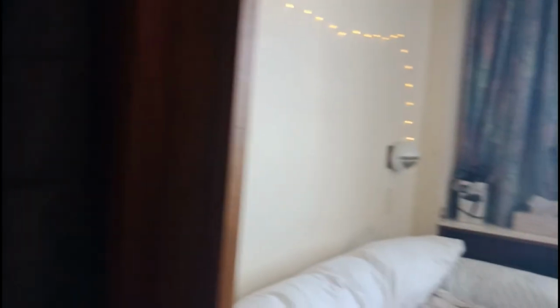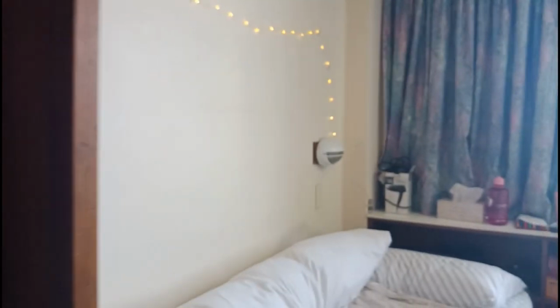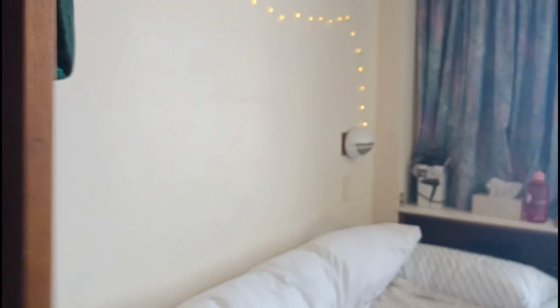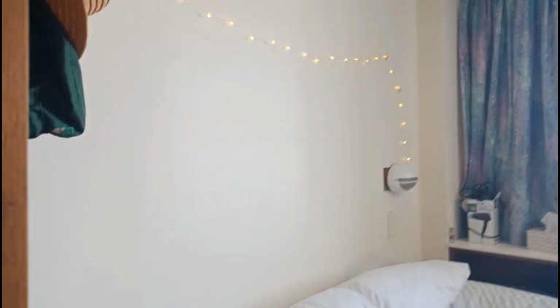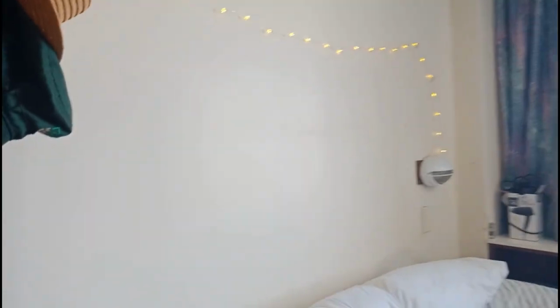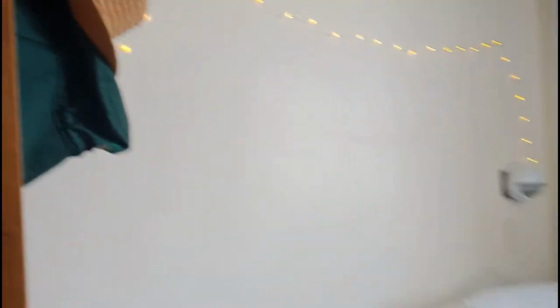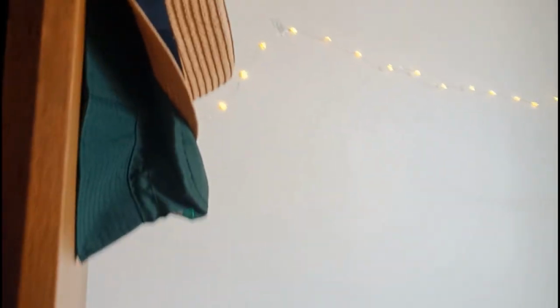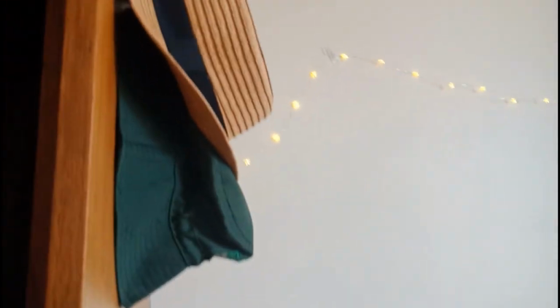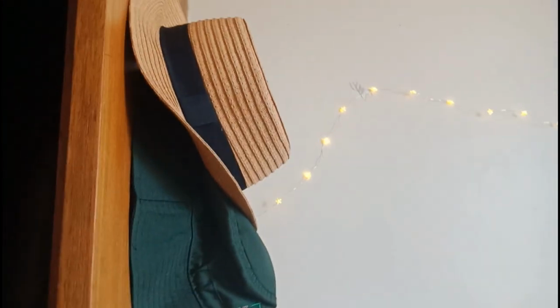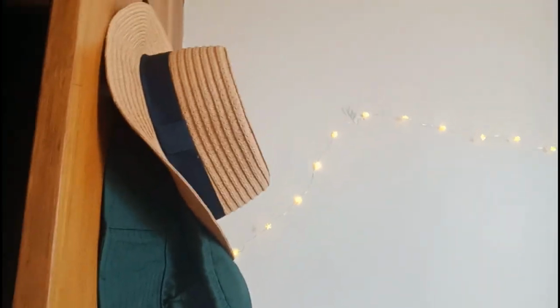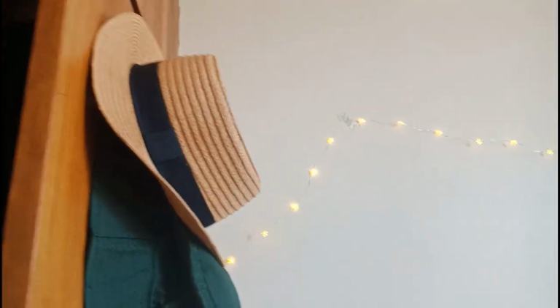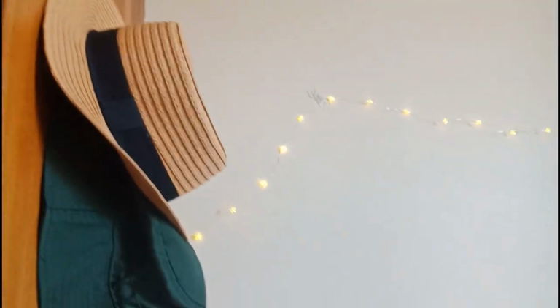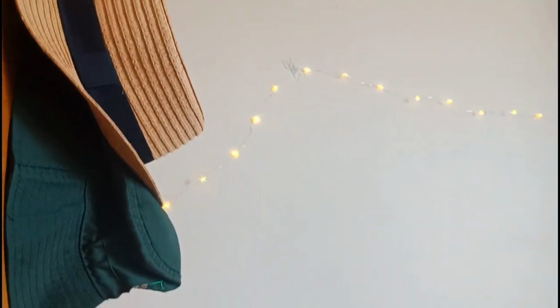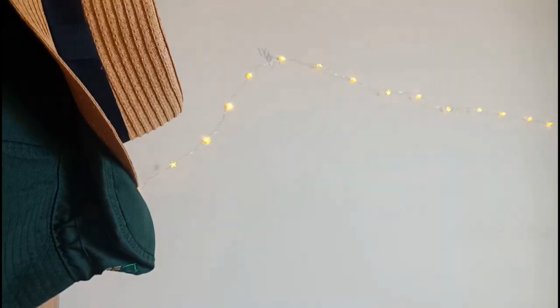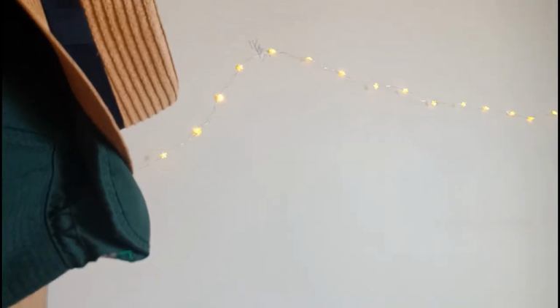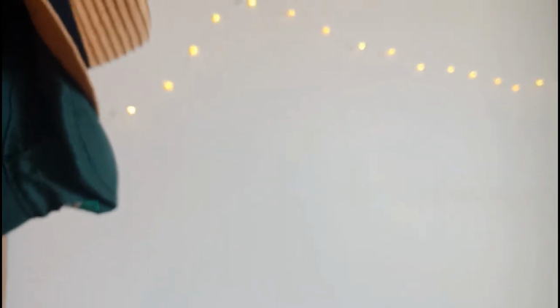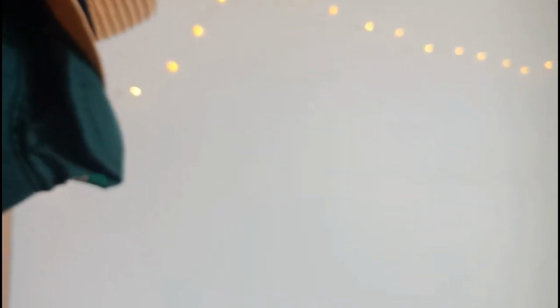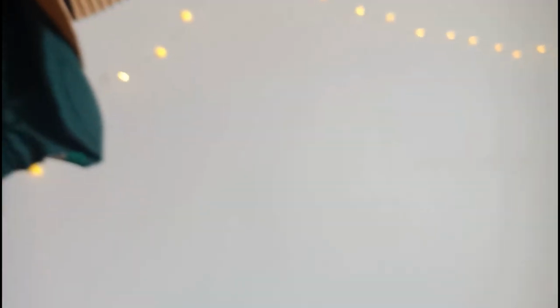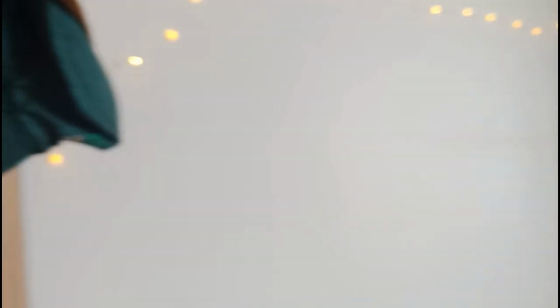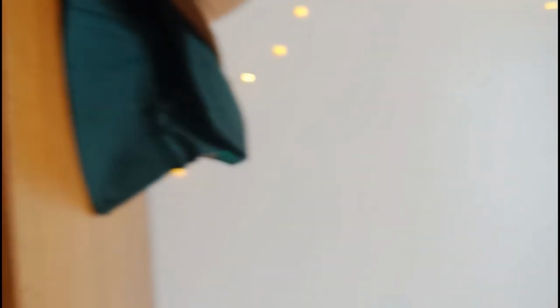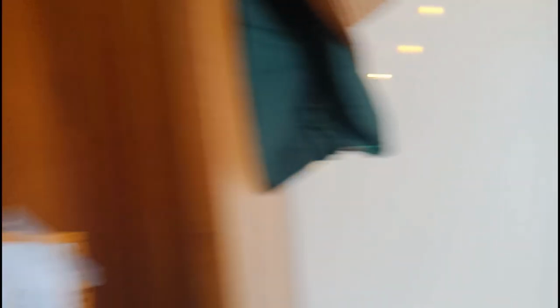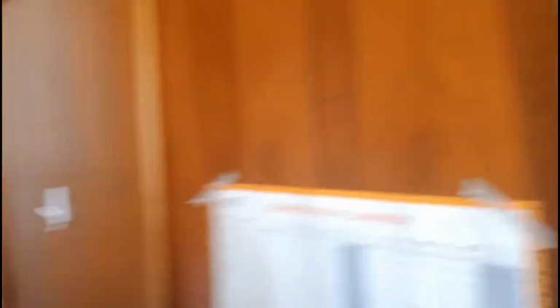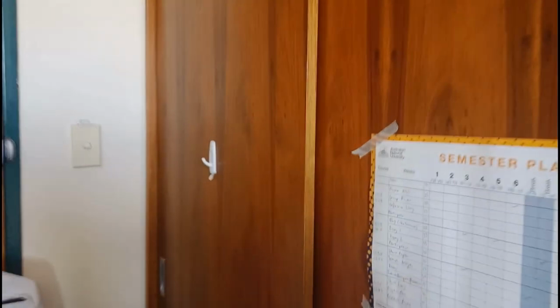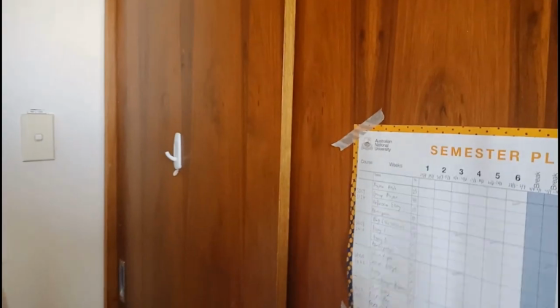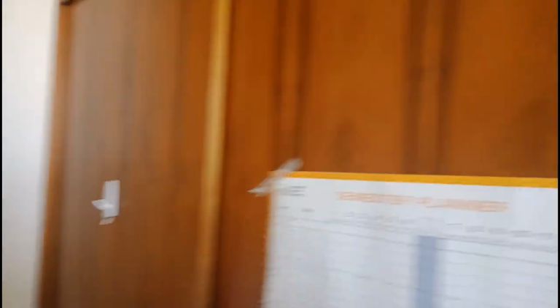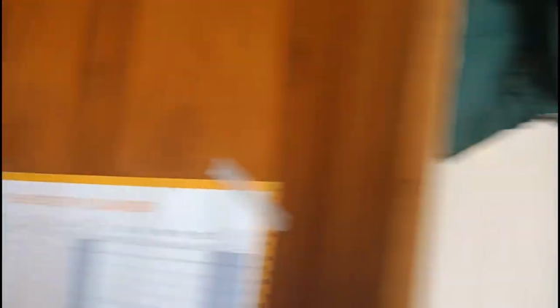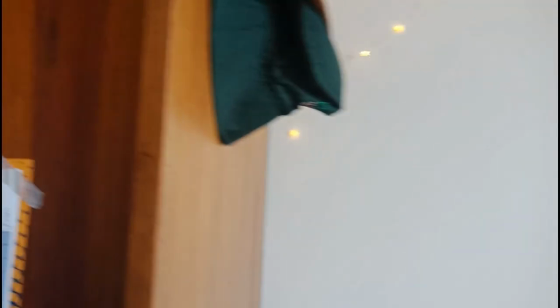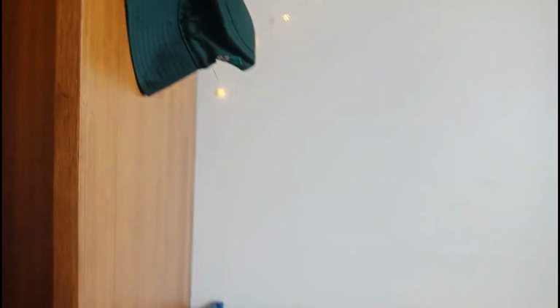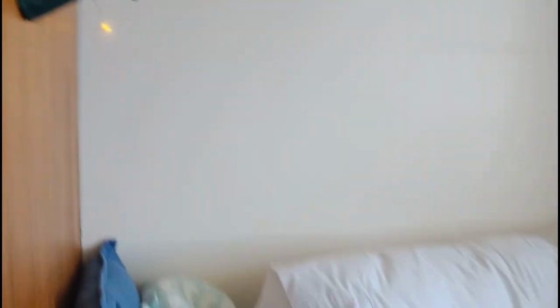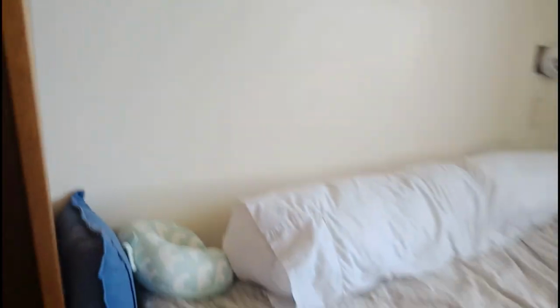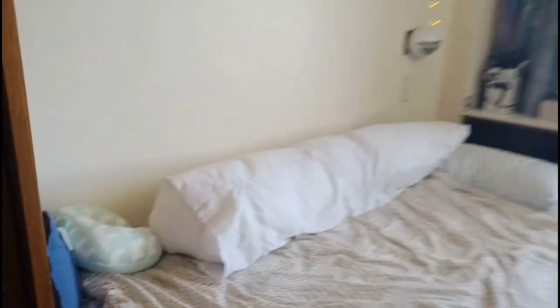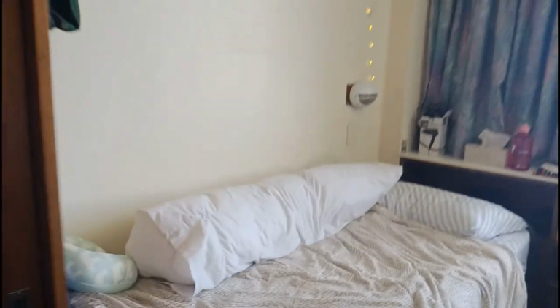I wear my slippers all the time when I'm in hall. Moving on, here's where I hang my hats. The previous occupant of this room was really obsessed with hooks, so I have hooks everywhere in the room, which is convenient. And this is my bed.